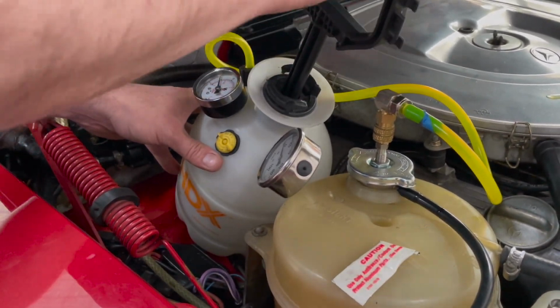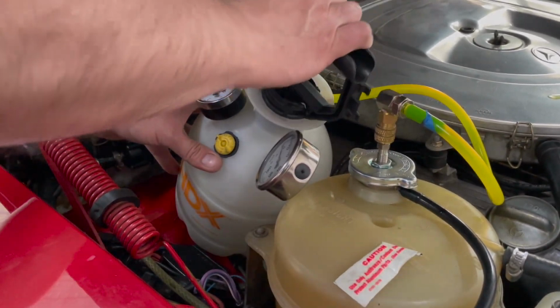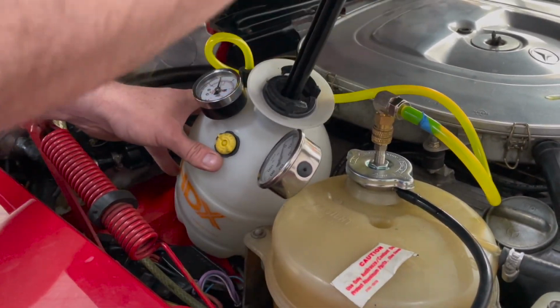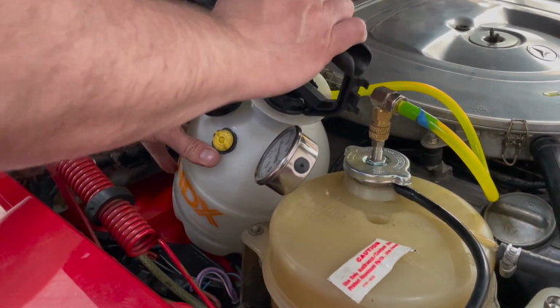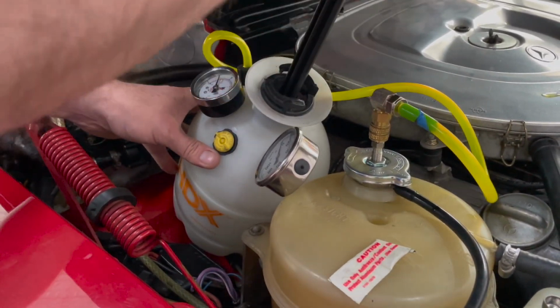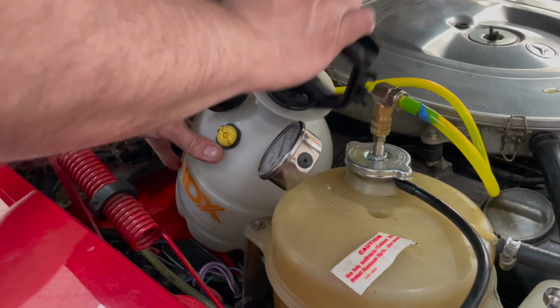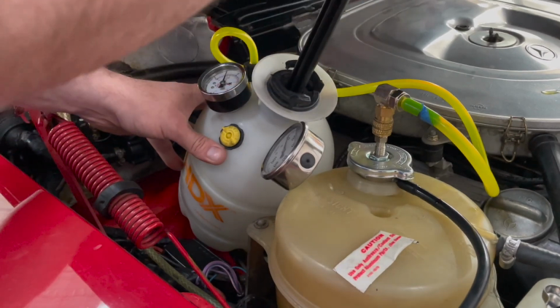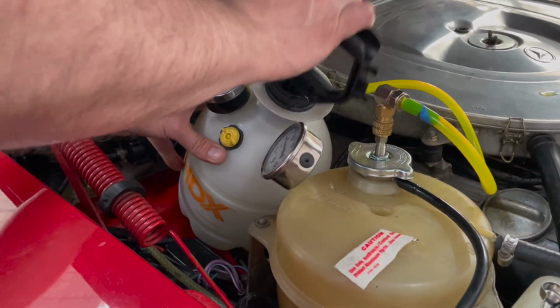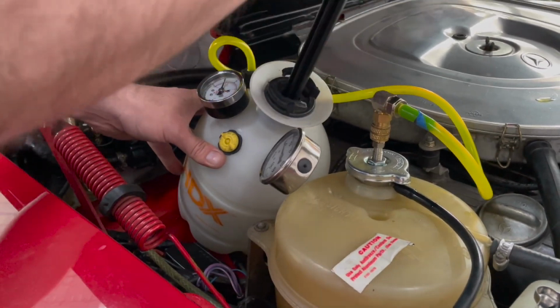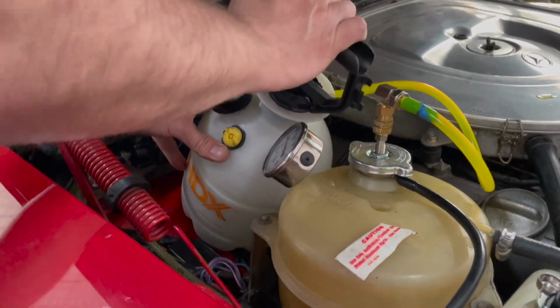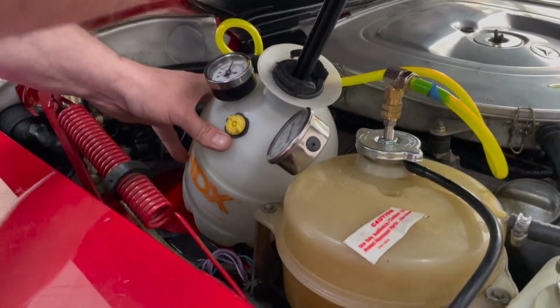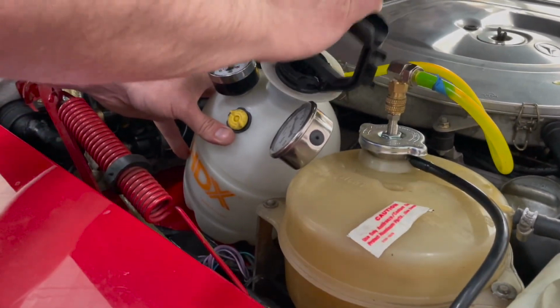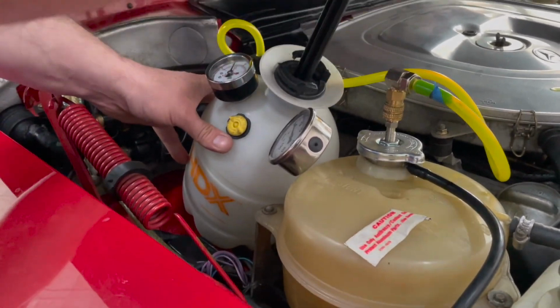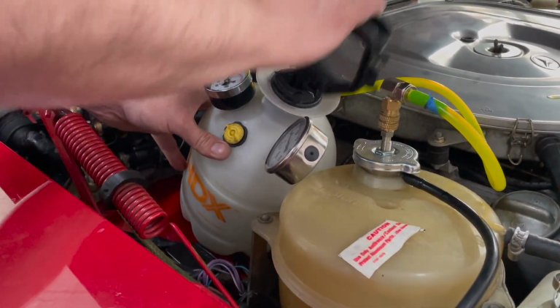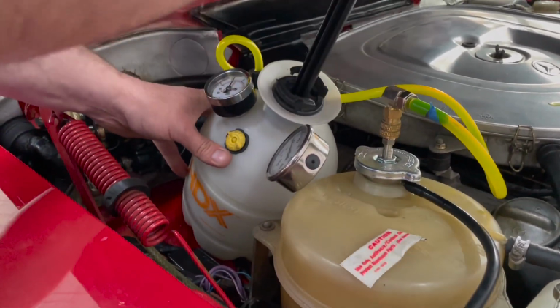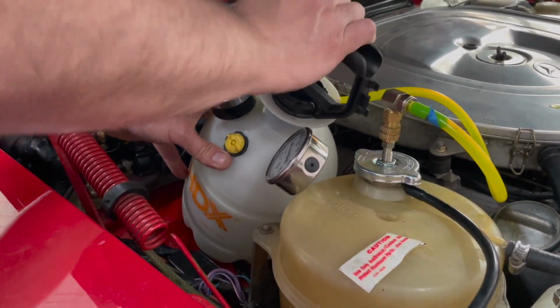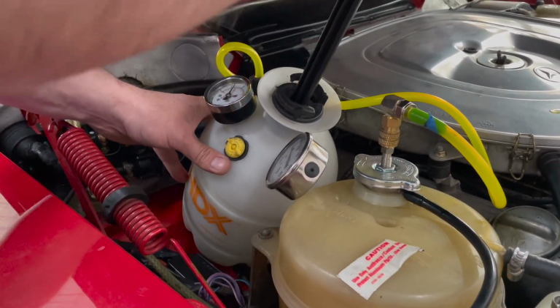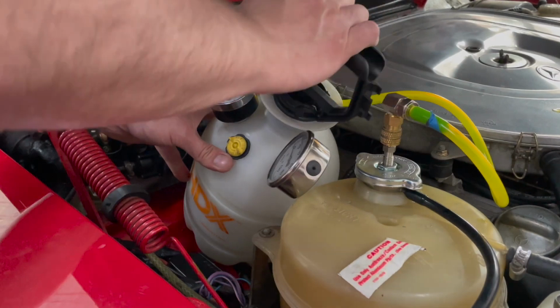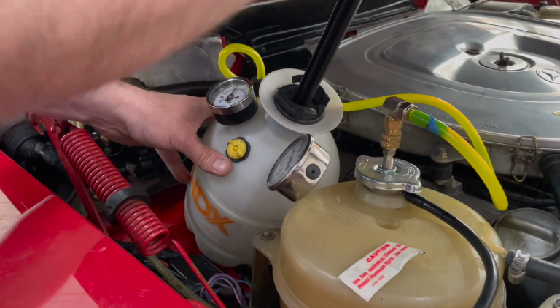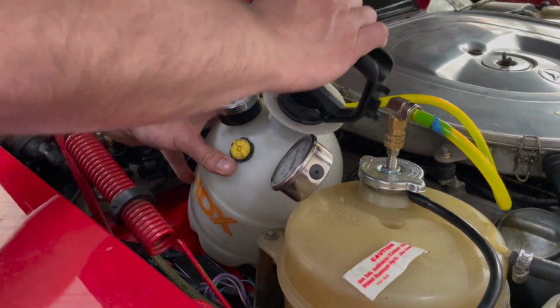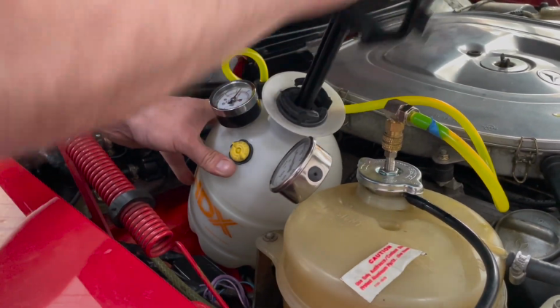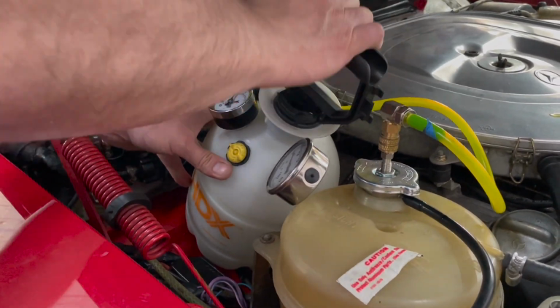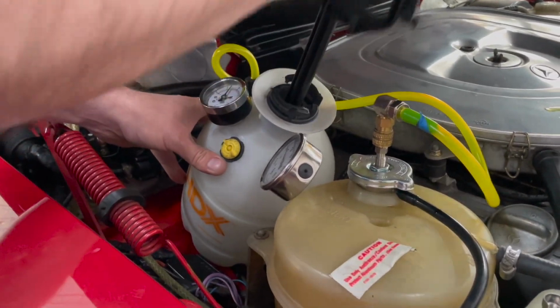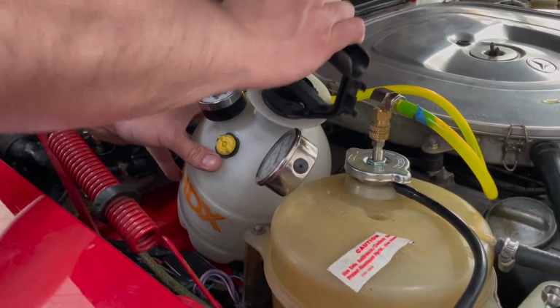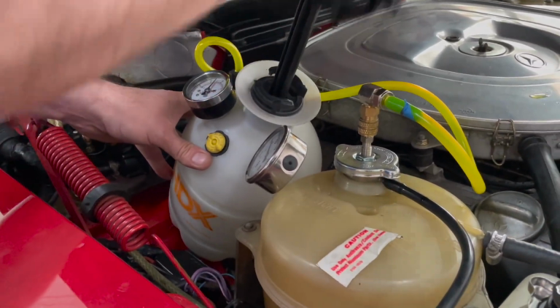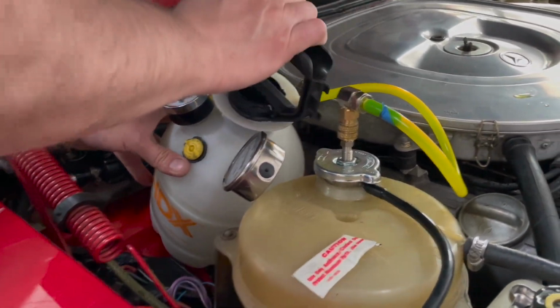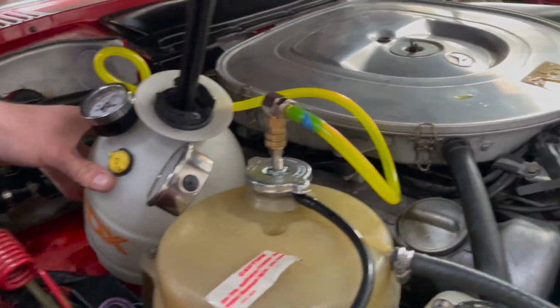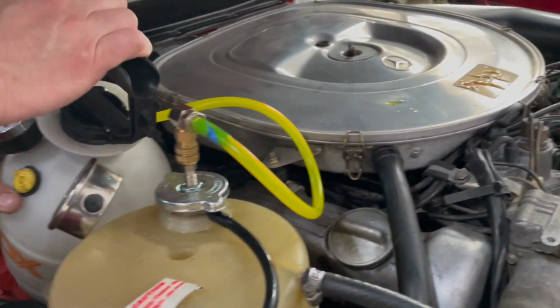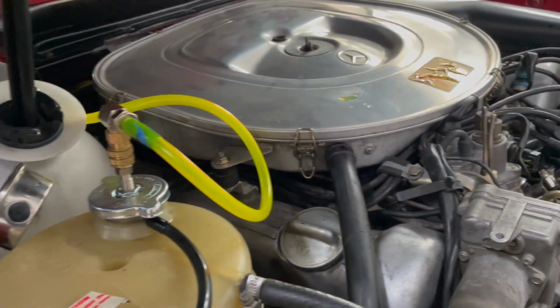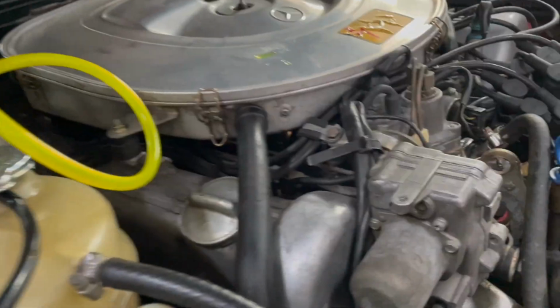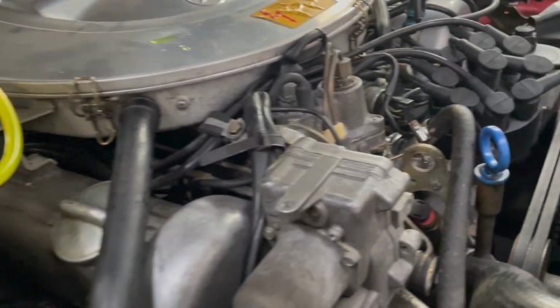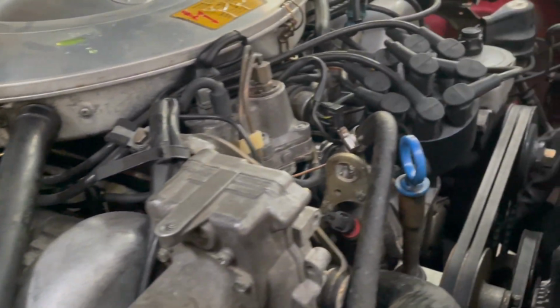We'll get up to 12 PSI and then go ahead and lock that handle in, and see if we can find the leak. I'm going to wander over here now and see if we're picking up a leak.